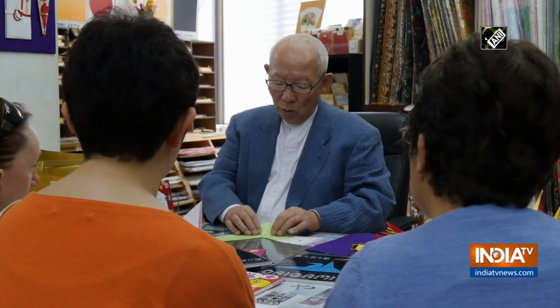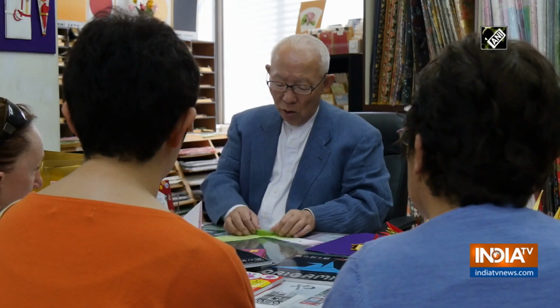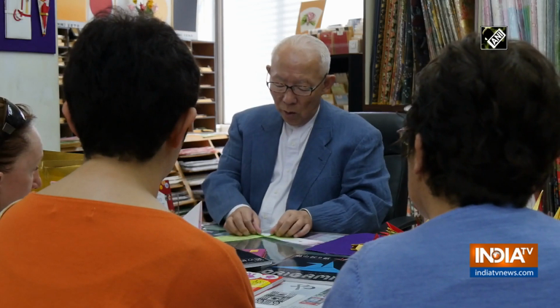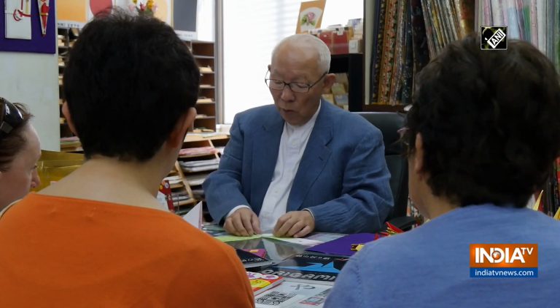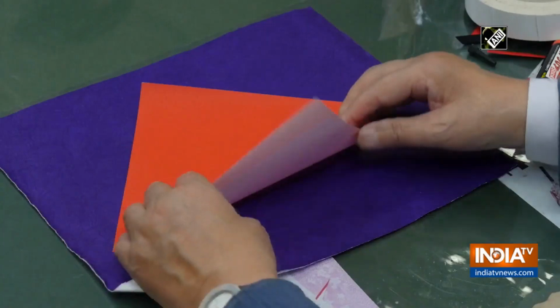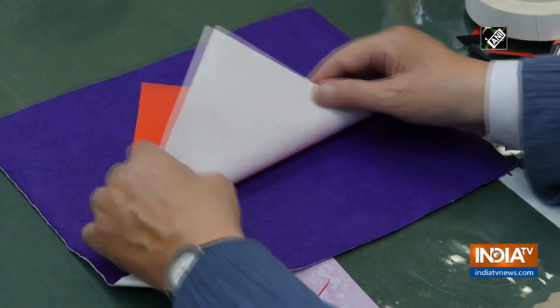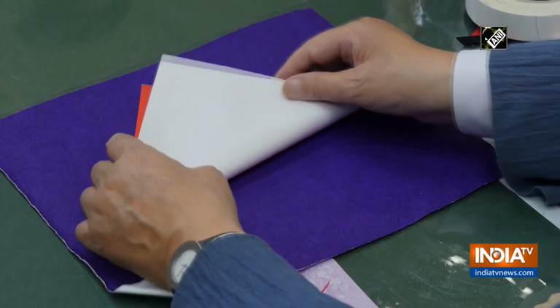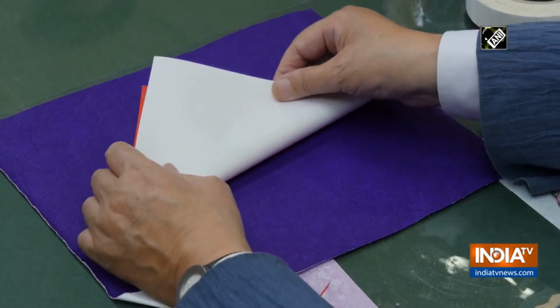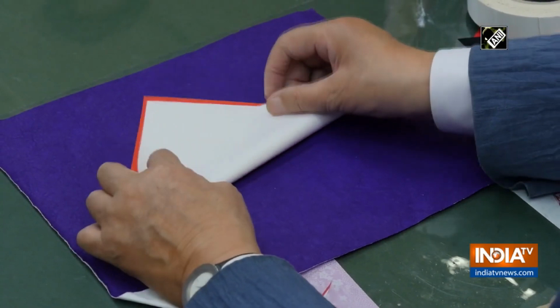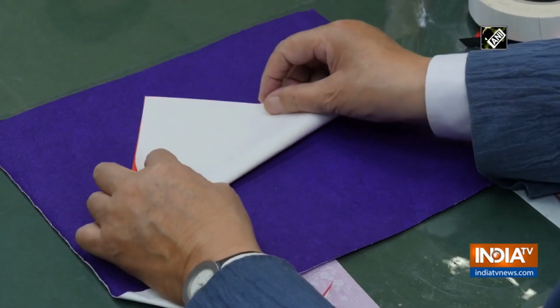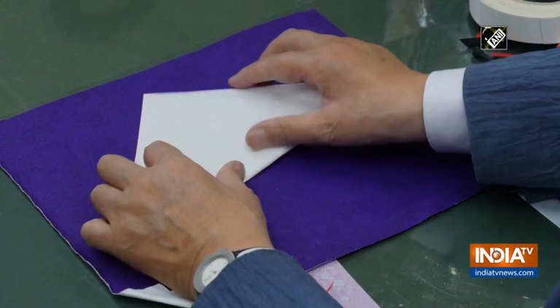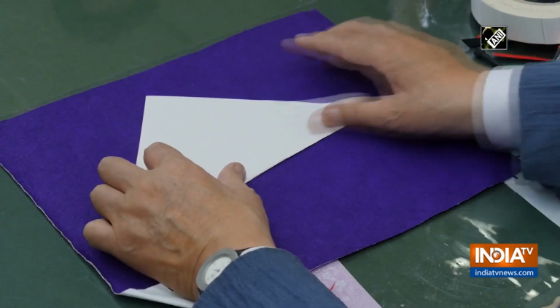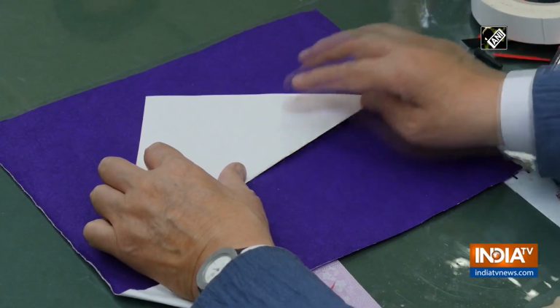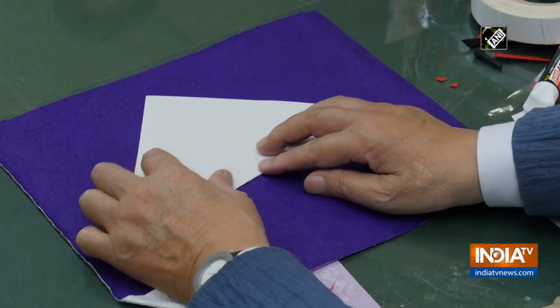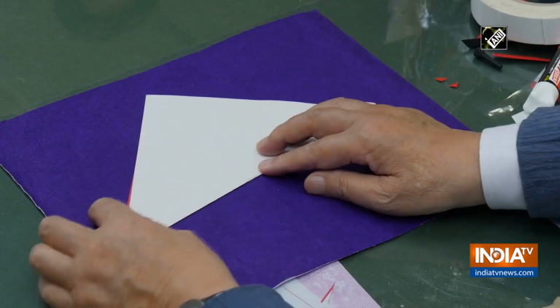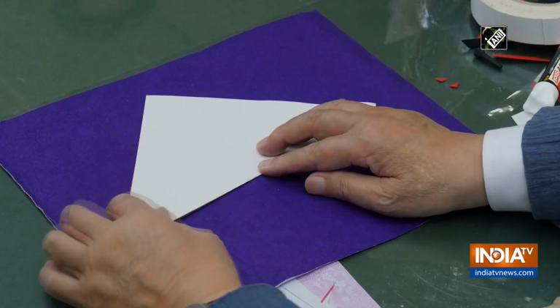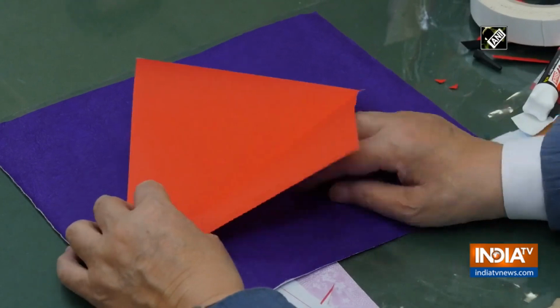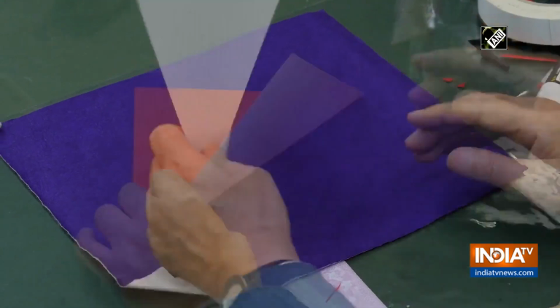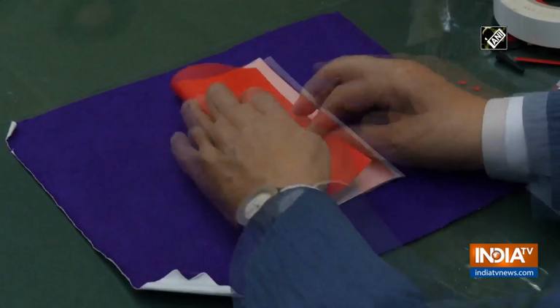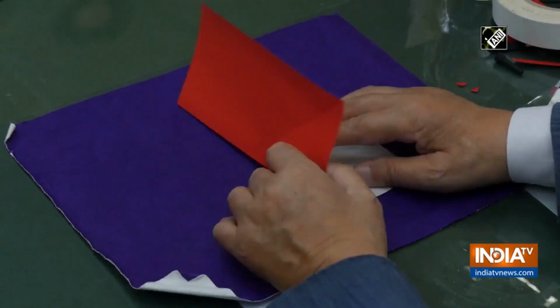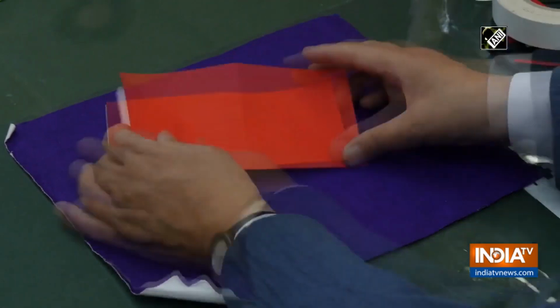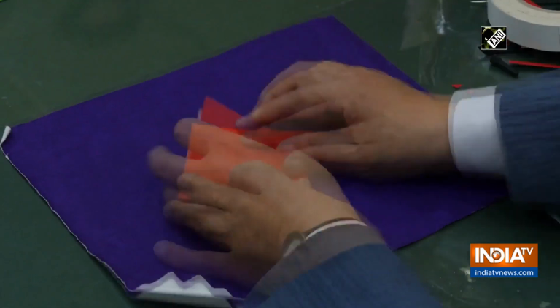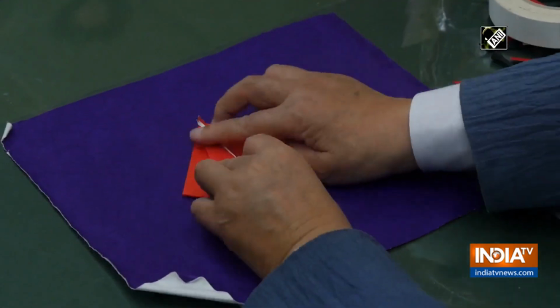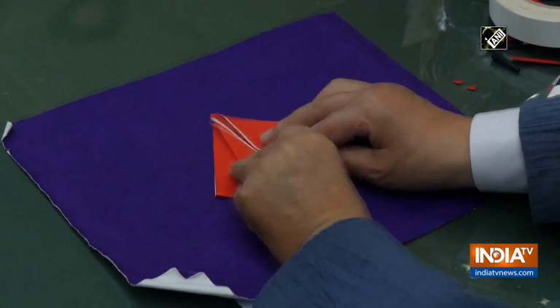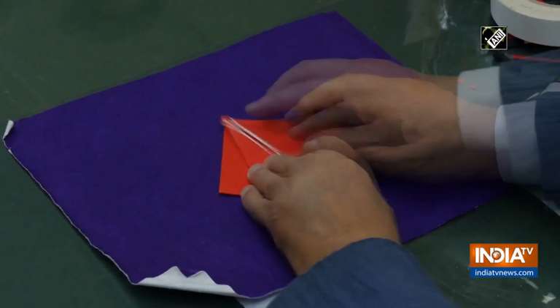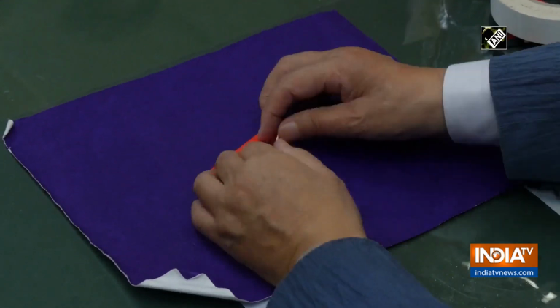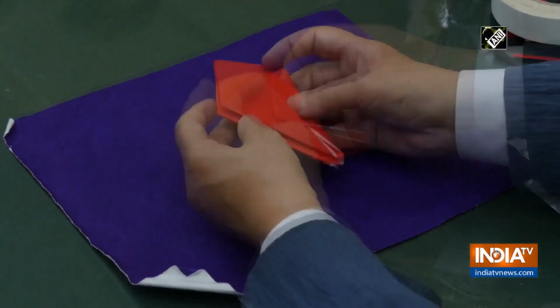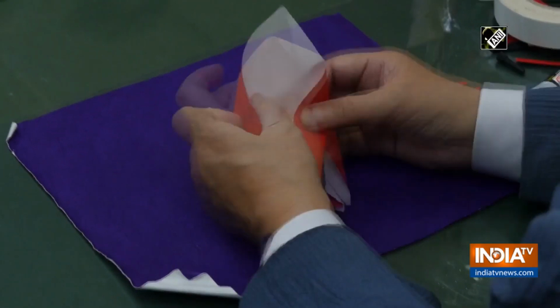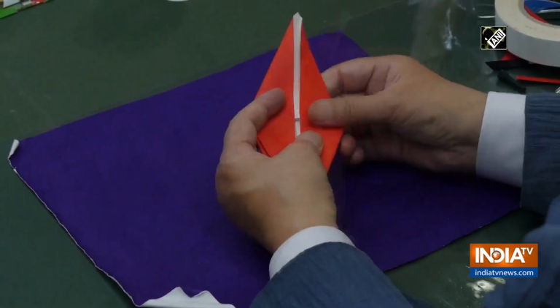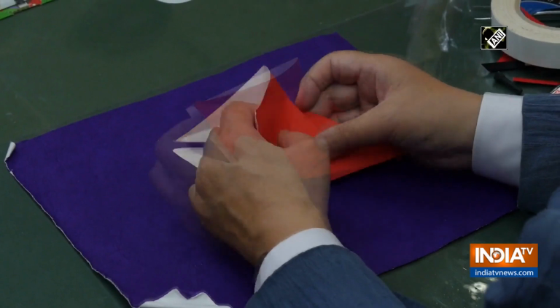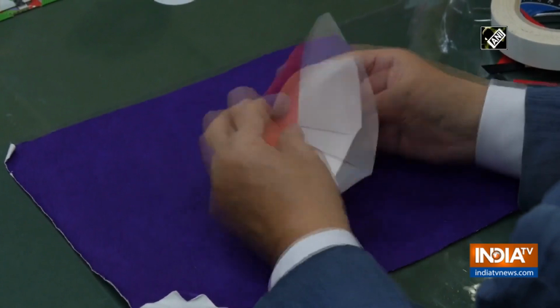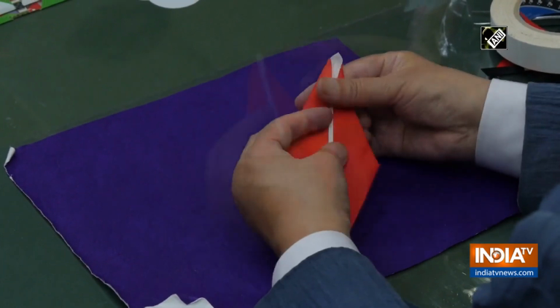Today, origami has become a huge inspiration for a variety of fields, such as medical appliances and origami engineering, which is applicable to architecture and aeronautical engineering.